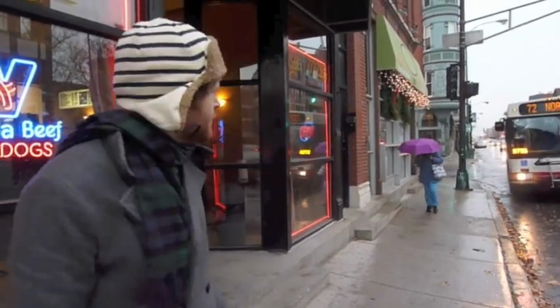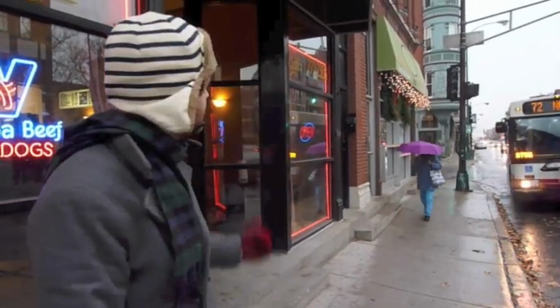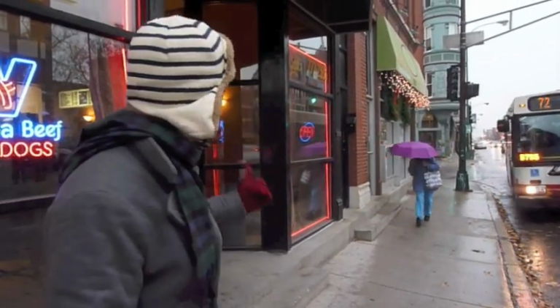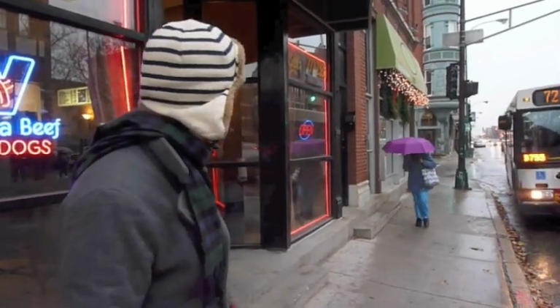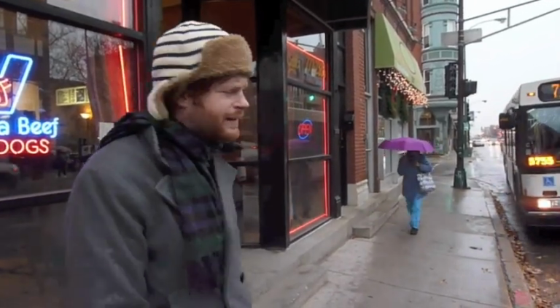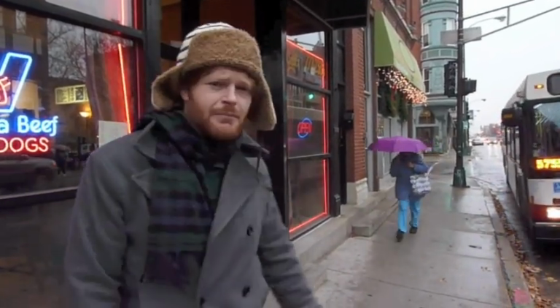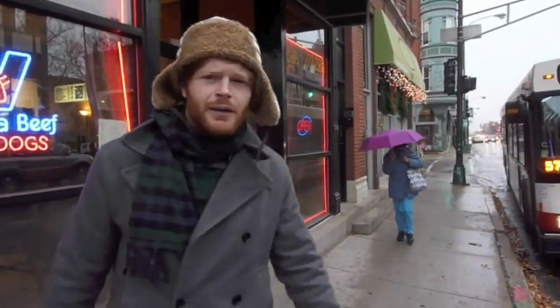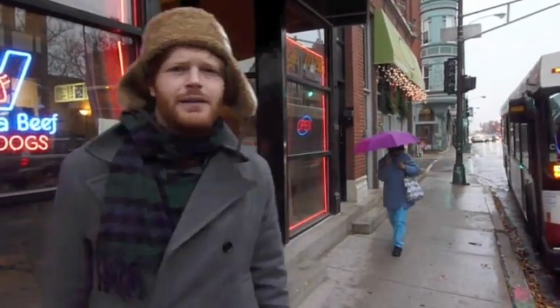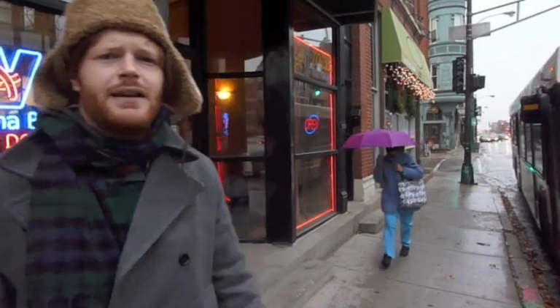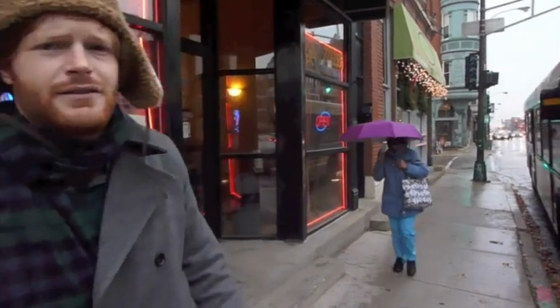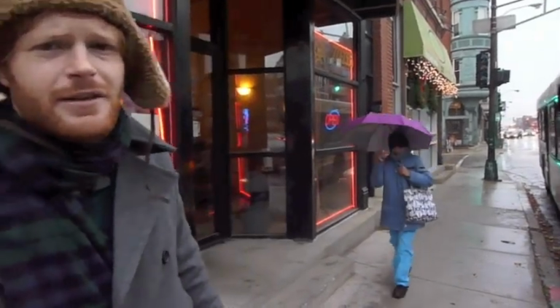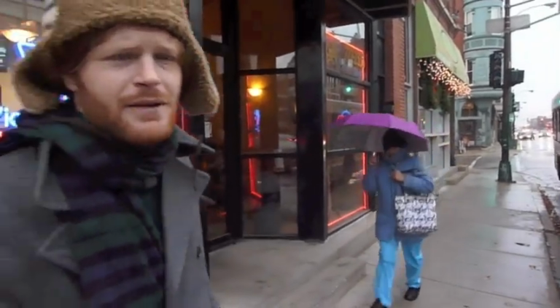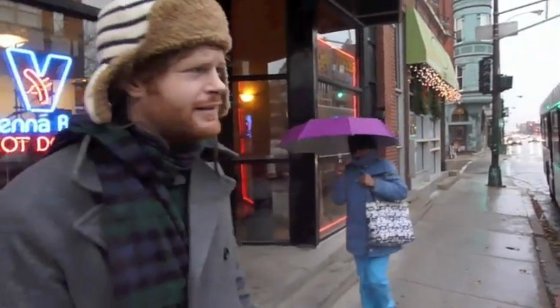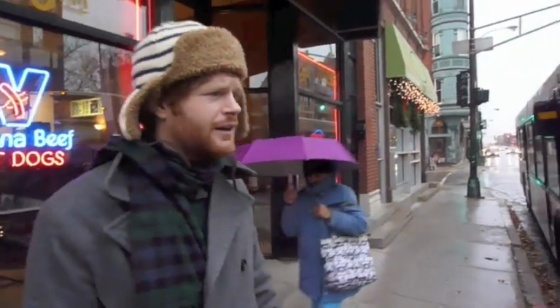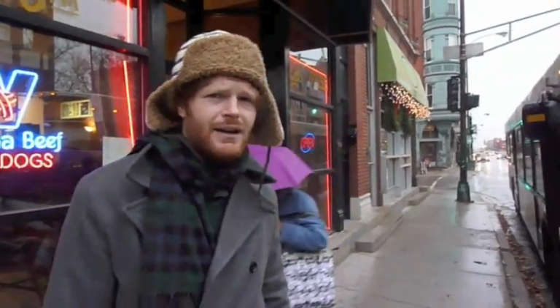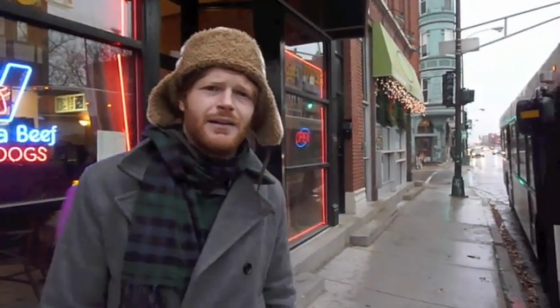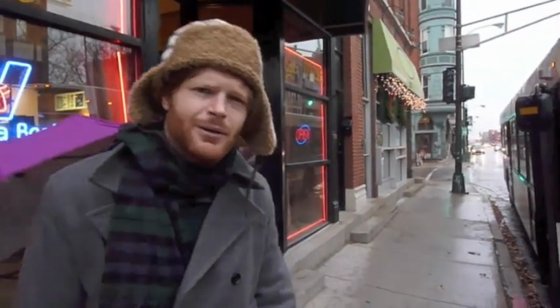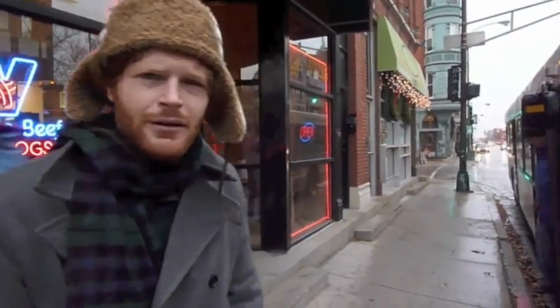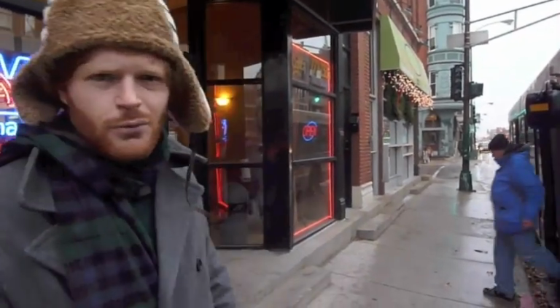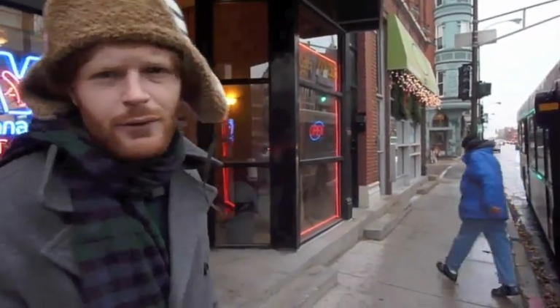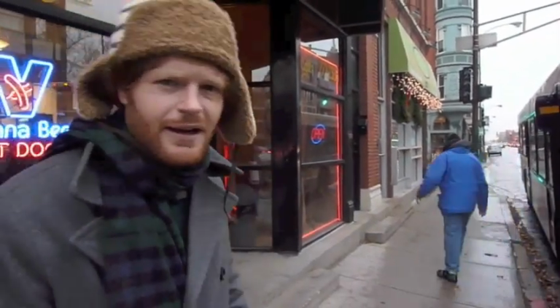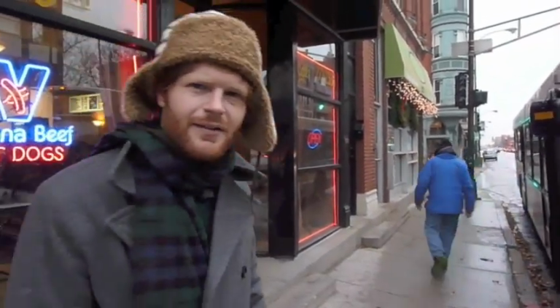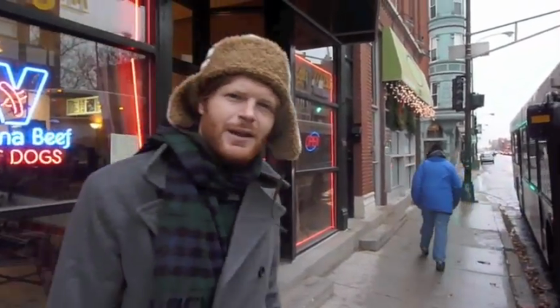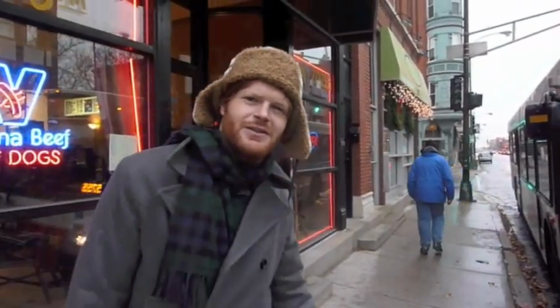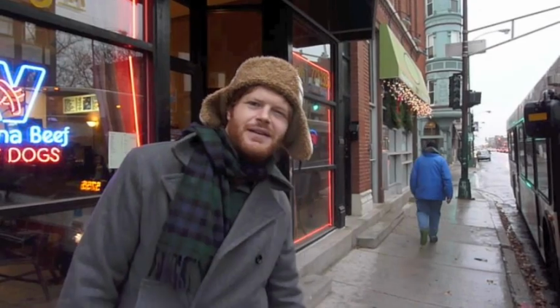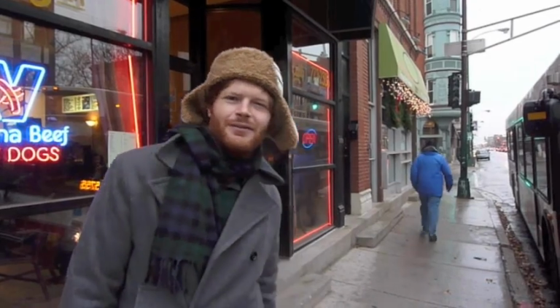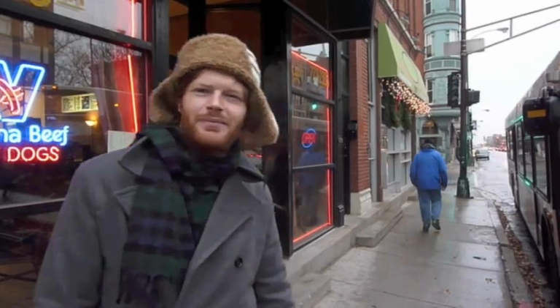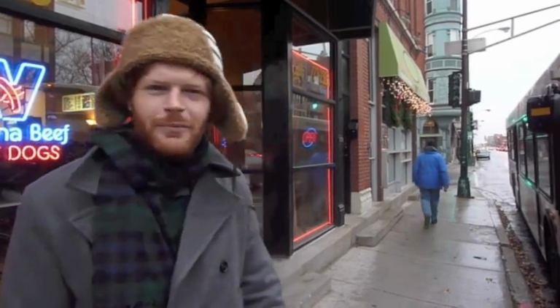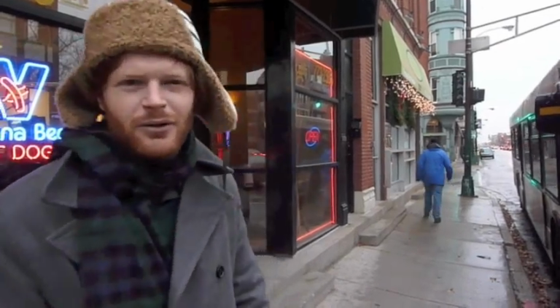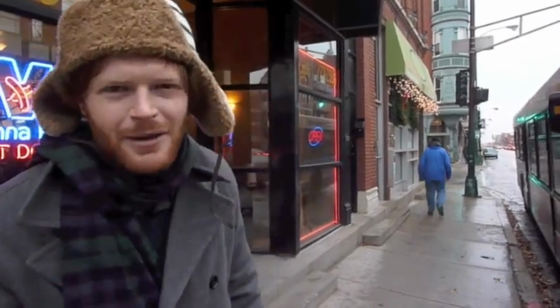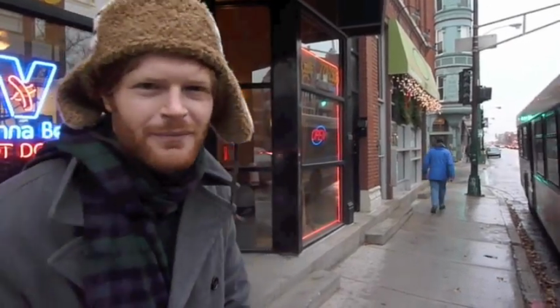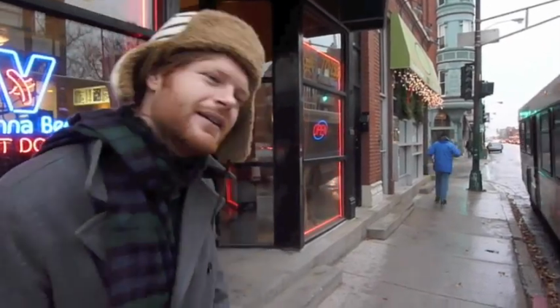This is one of the best Italian beef places in town. It's Jay's Beef and definitely a highlight of the neighborhood. We're going to go inside and have some sandwiches and see how the pros make them. Let's go.